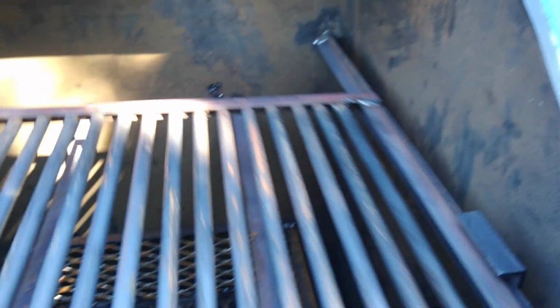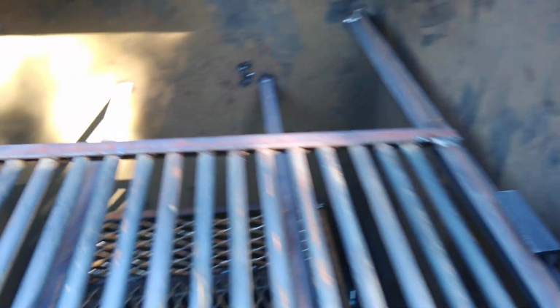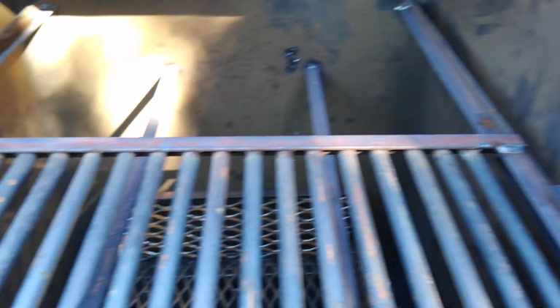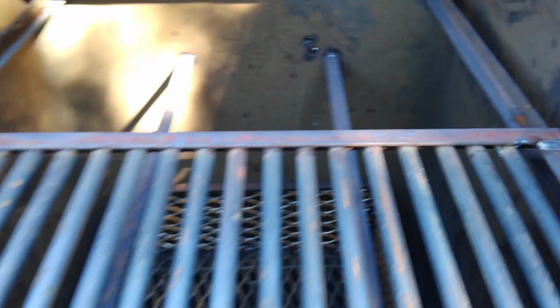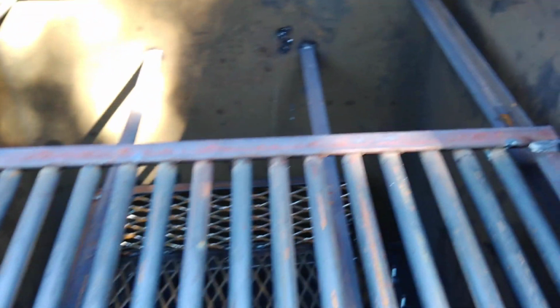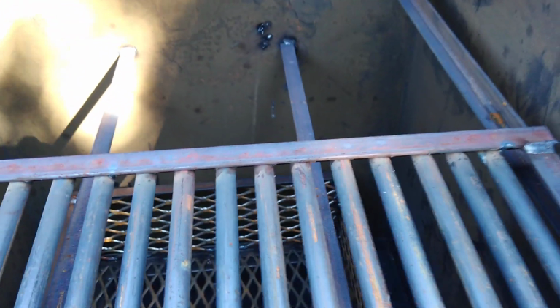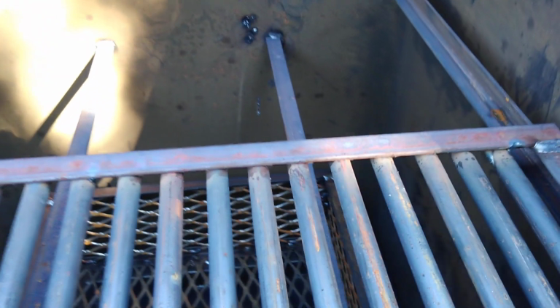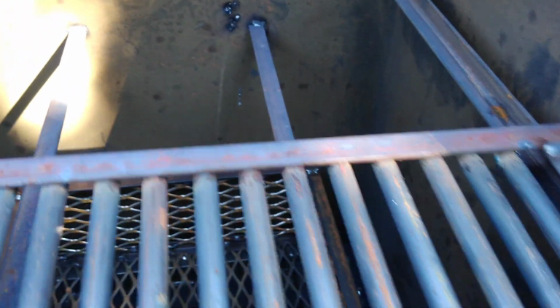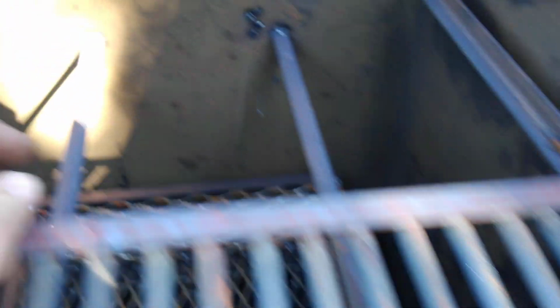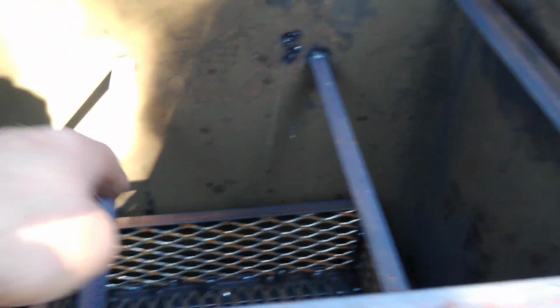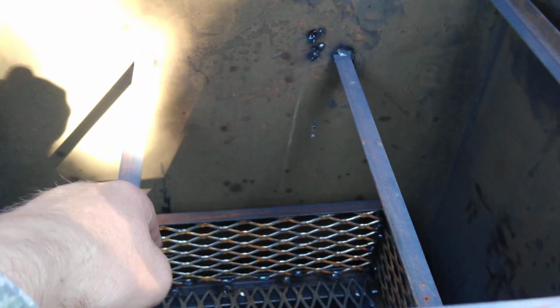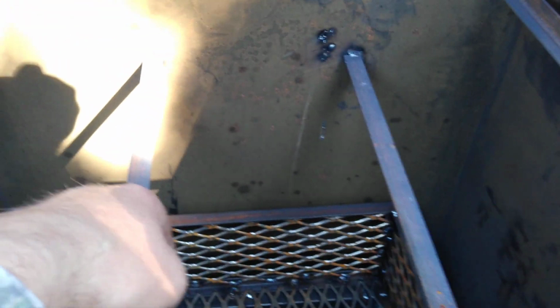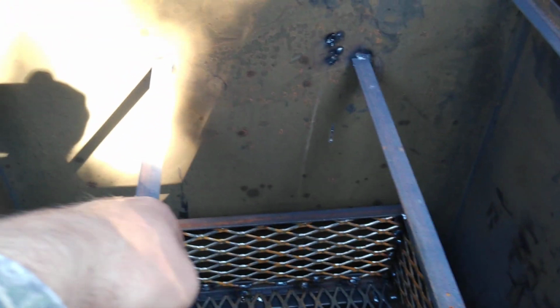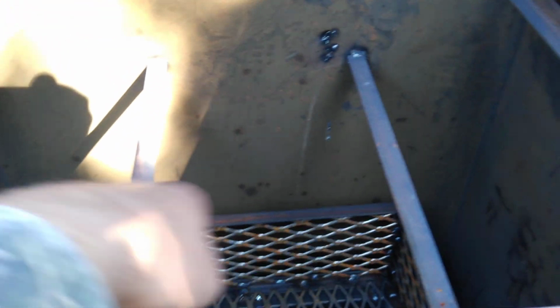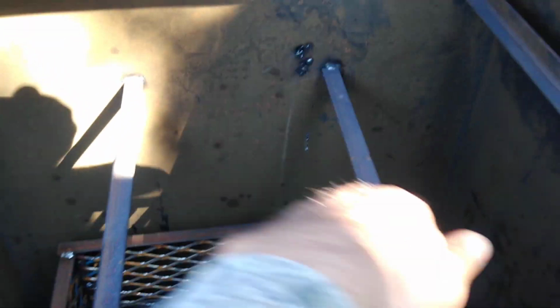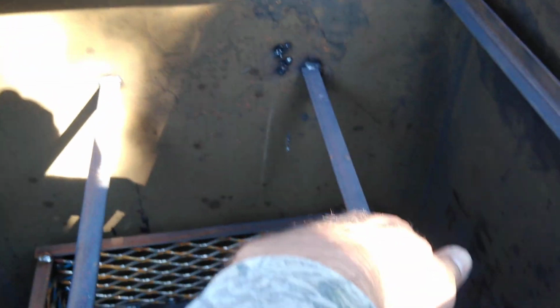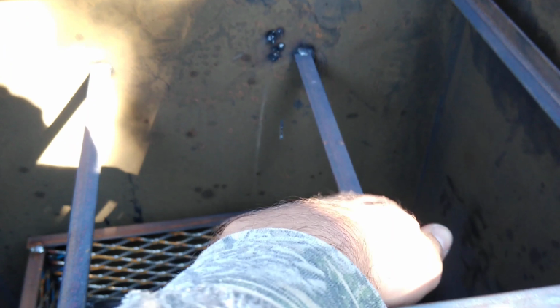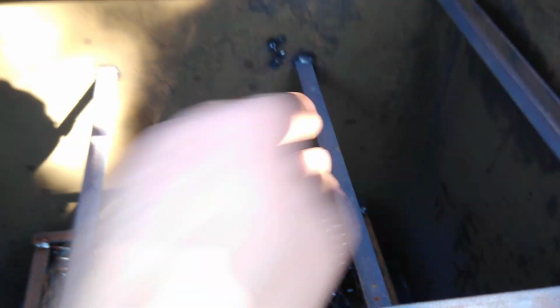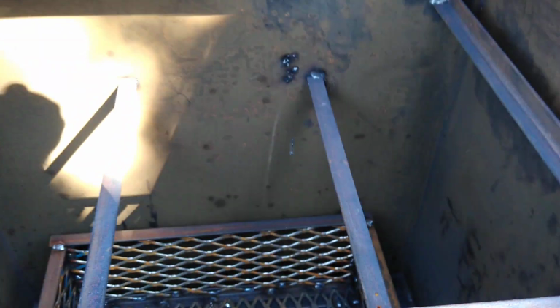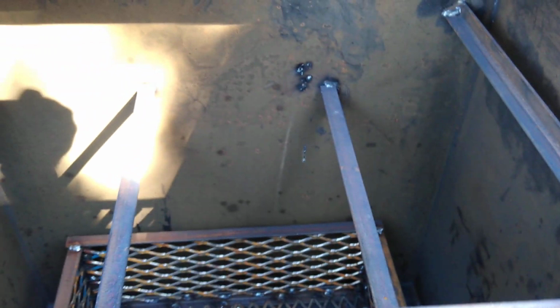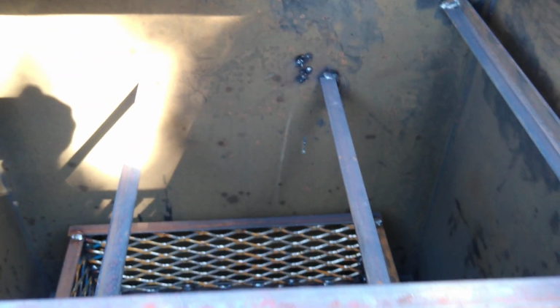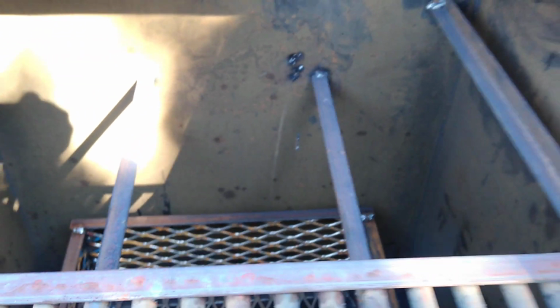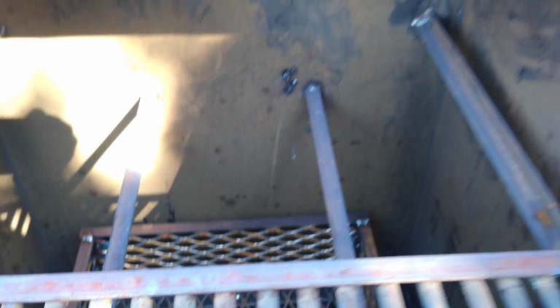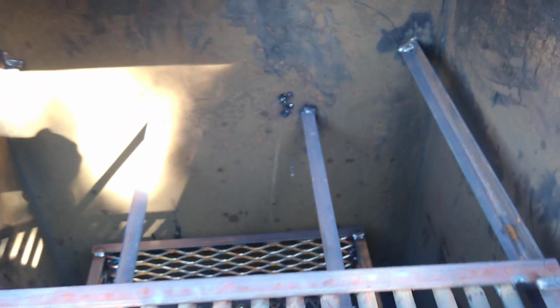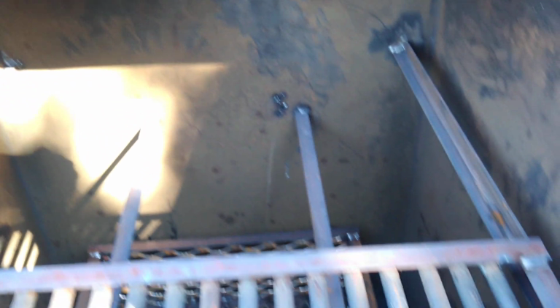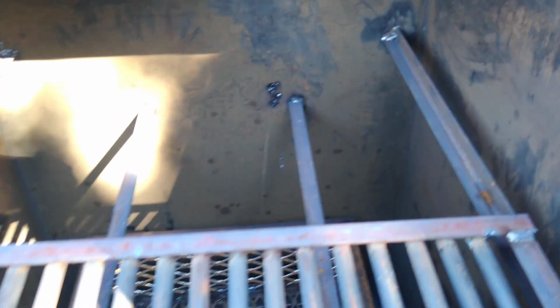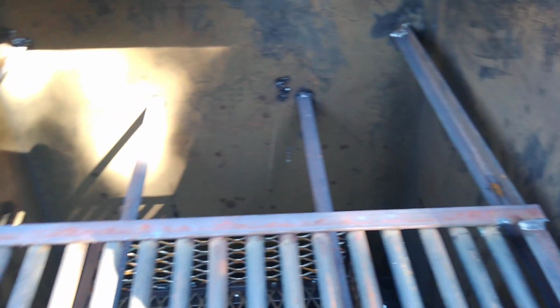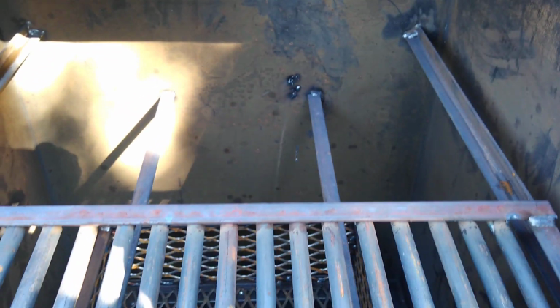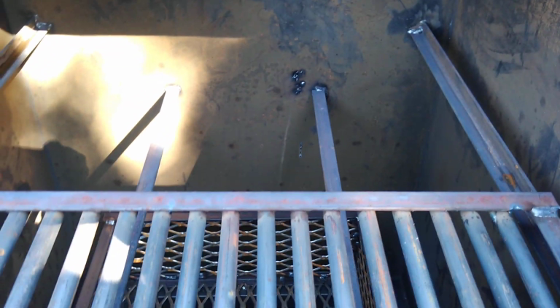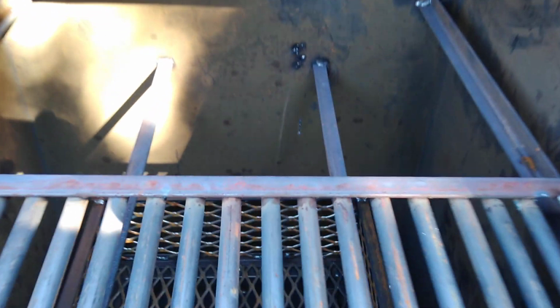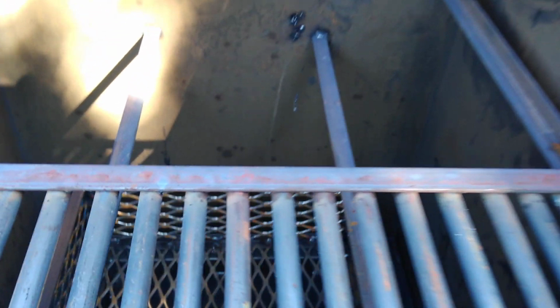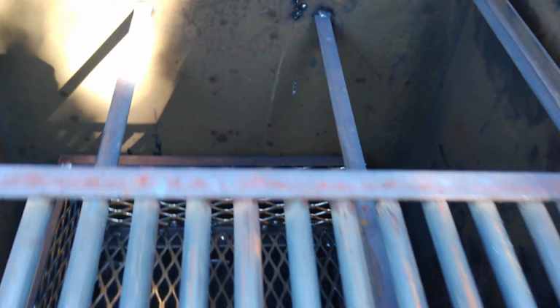We've got a couple of pieces of angle iron welded in here so that you can set a water pan in there.